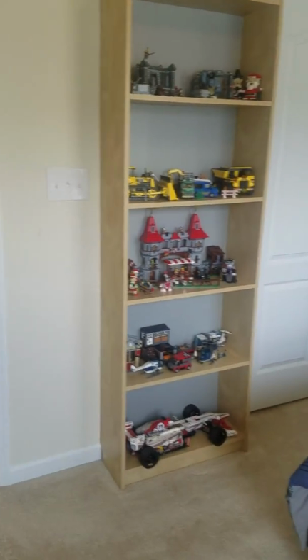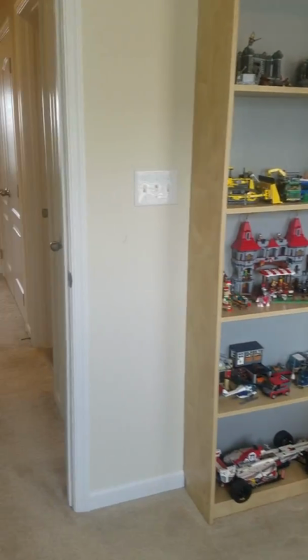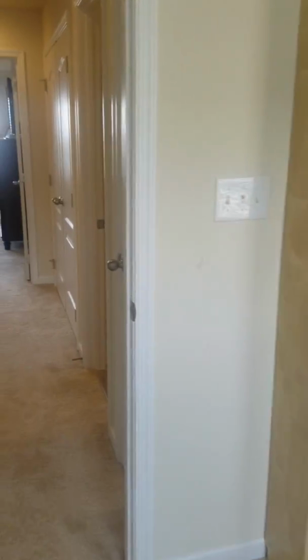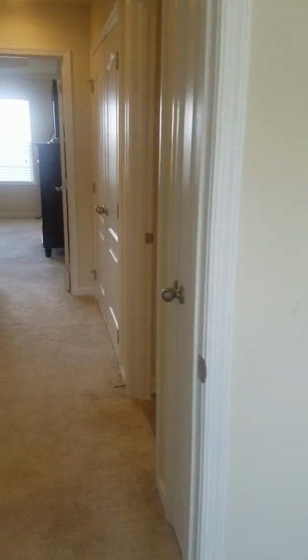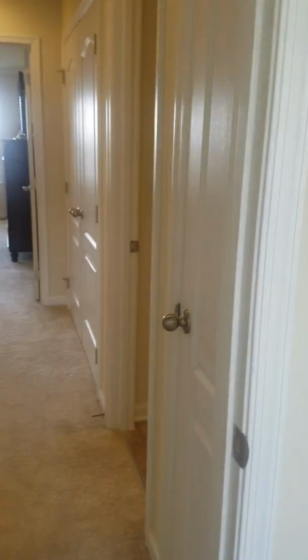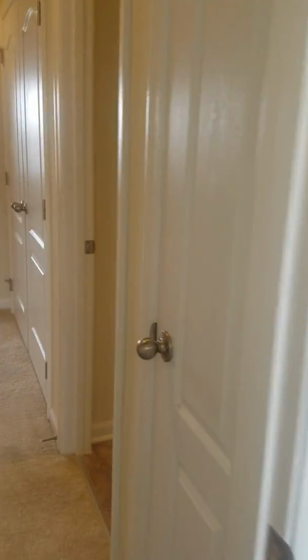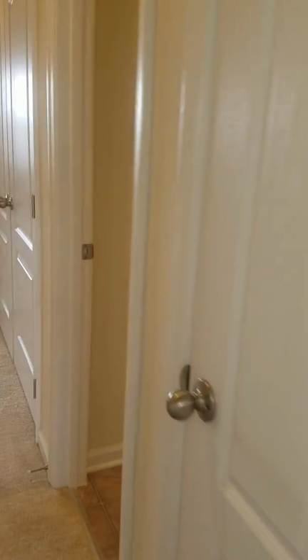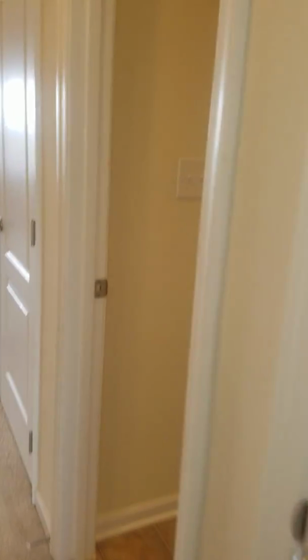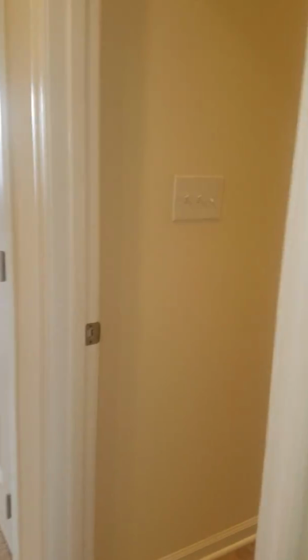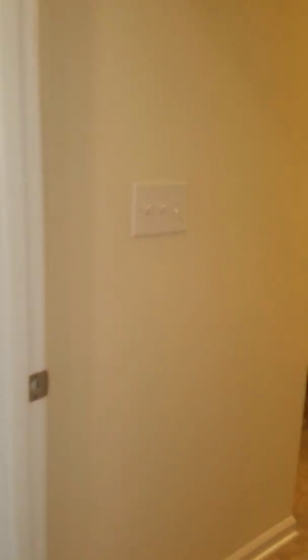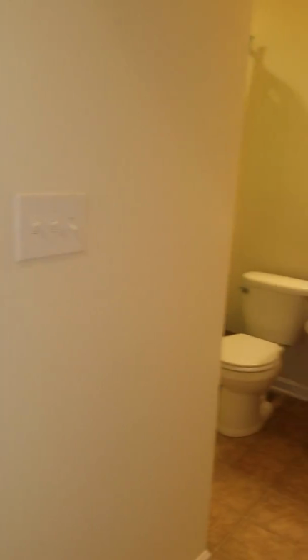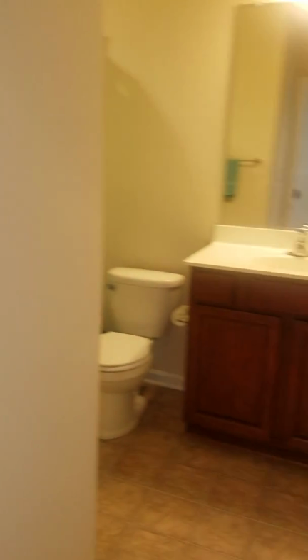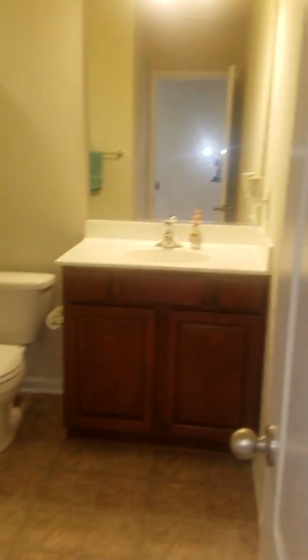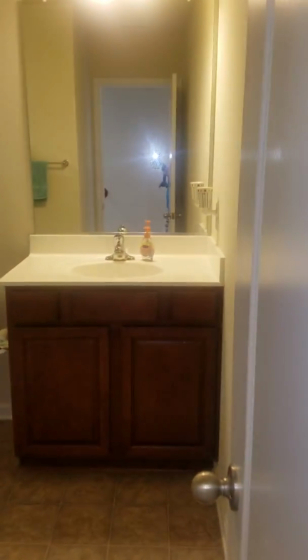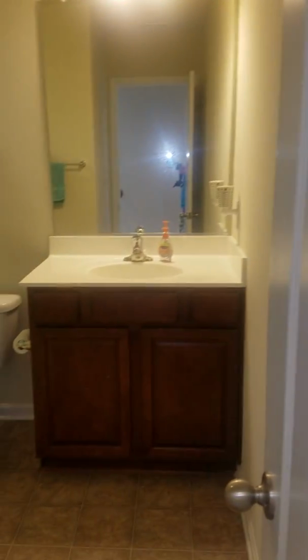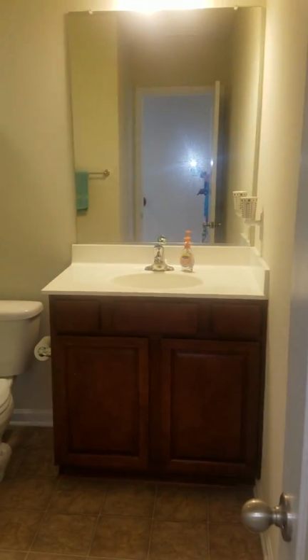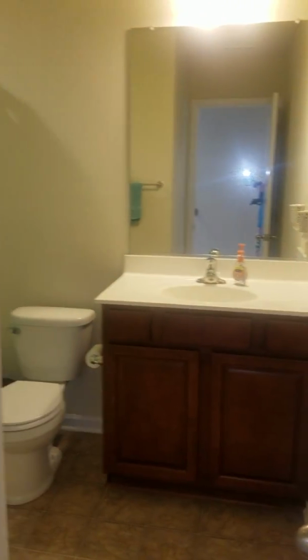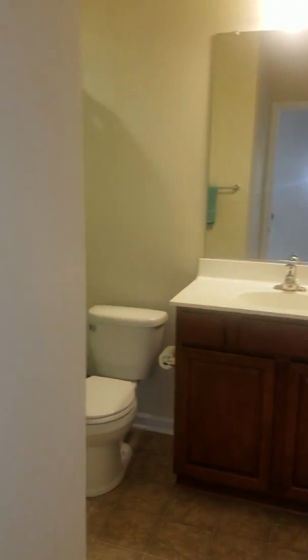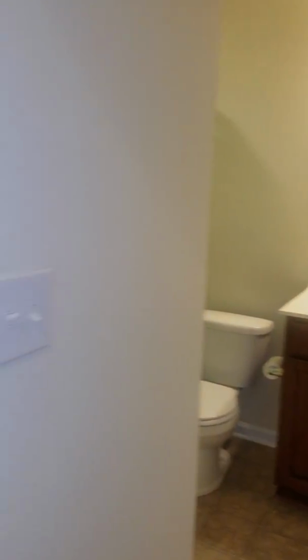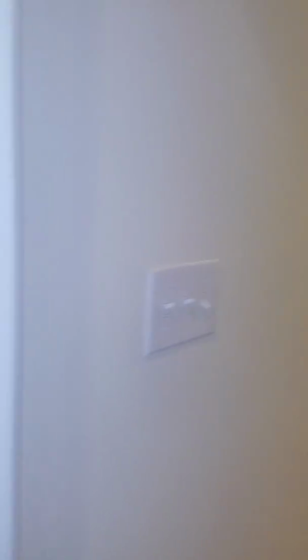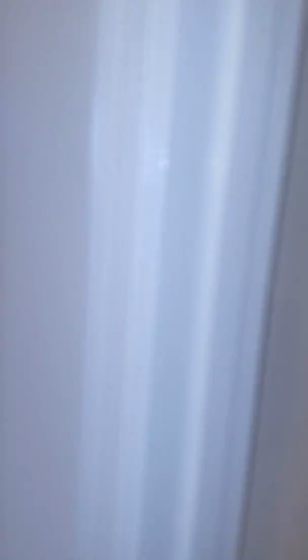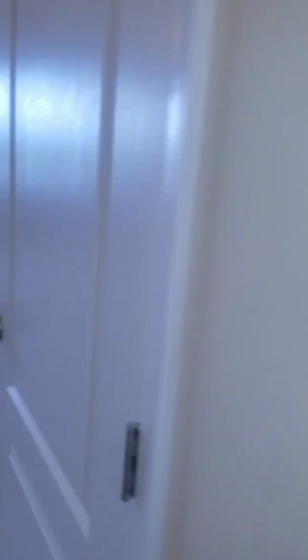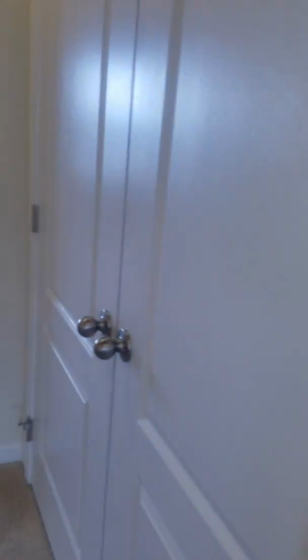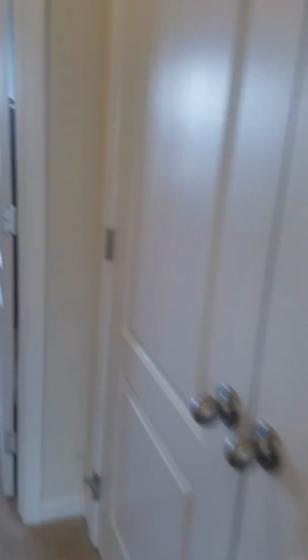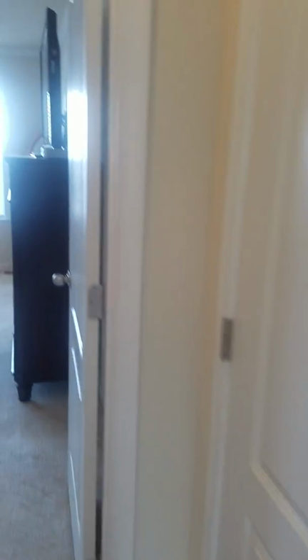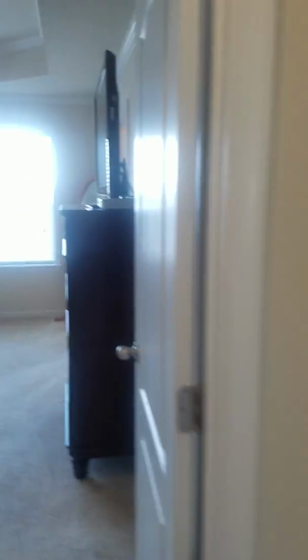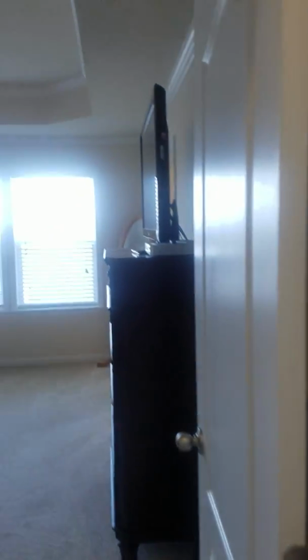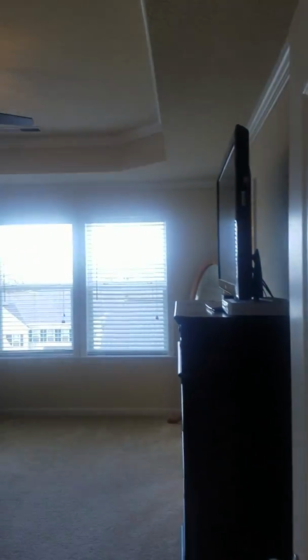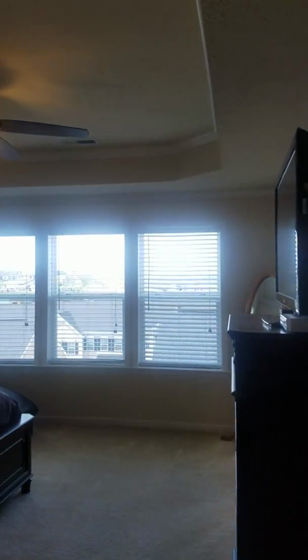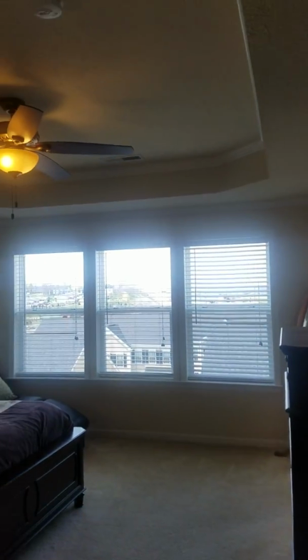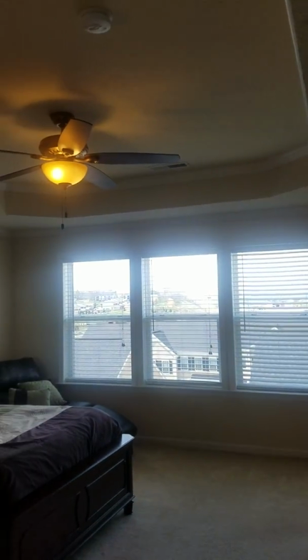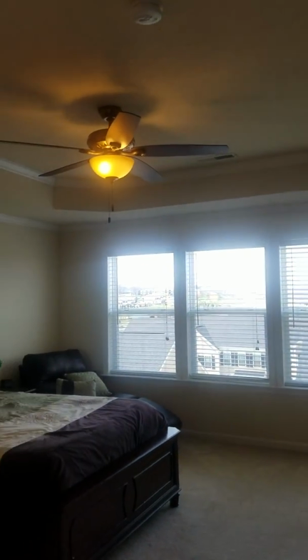There's a linen closet to the right and then the shared bathroom with raised vanities, which is nice. And finally the master bedroom, featuring tray ceilings and crown molding.